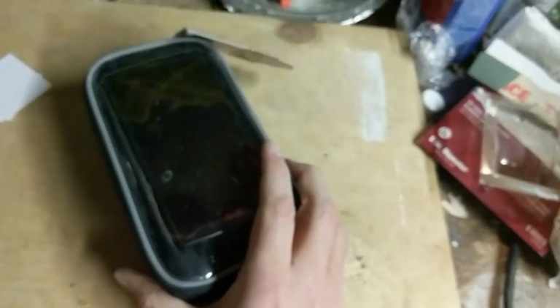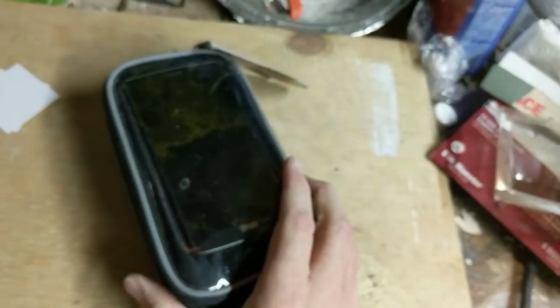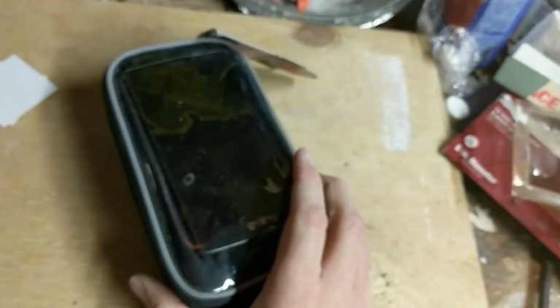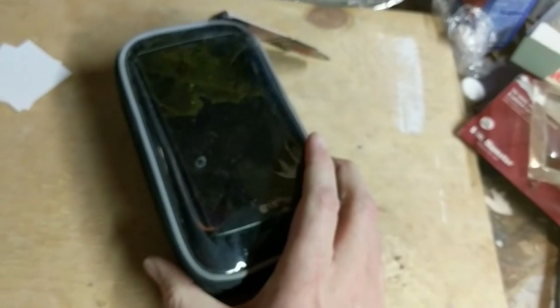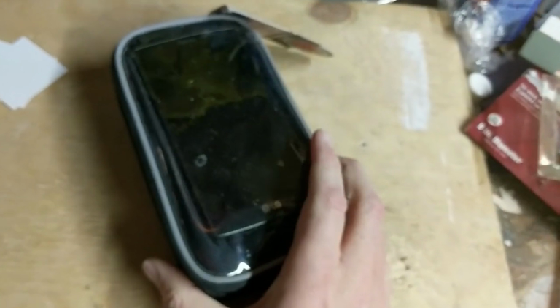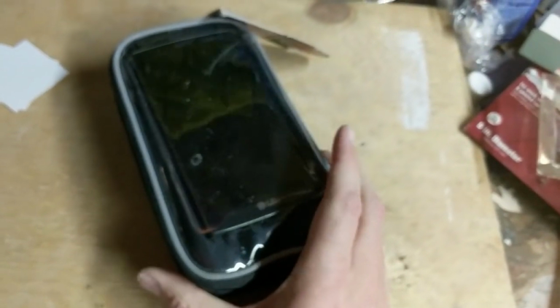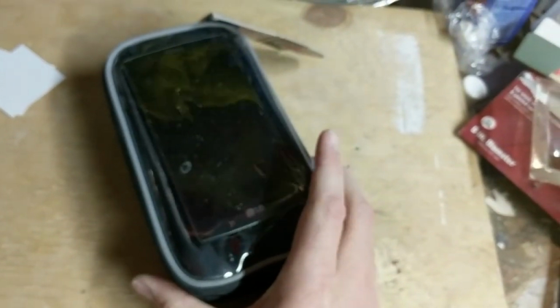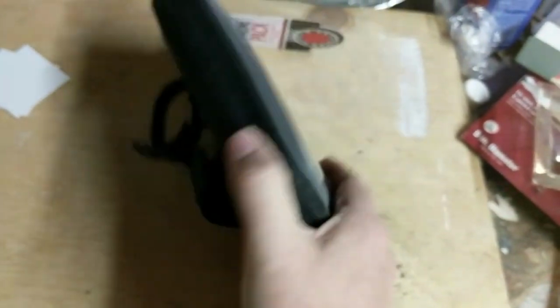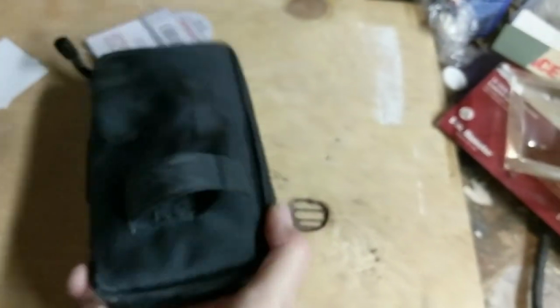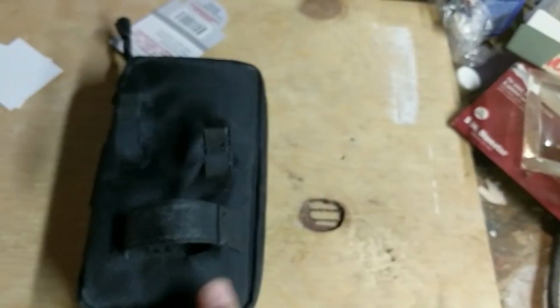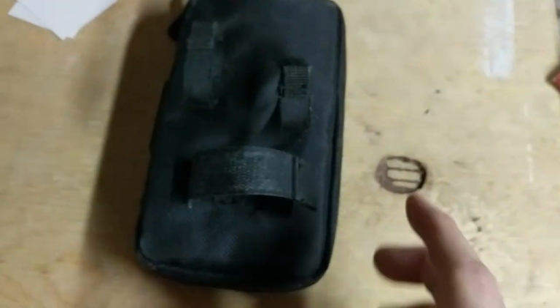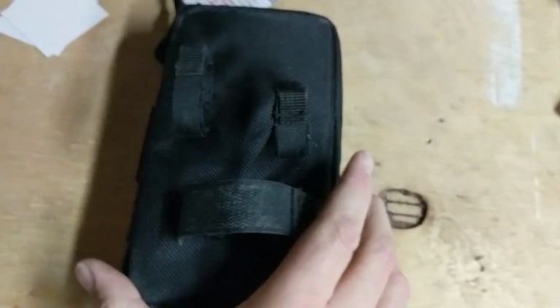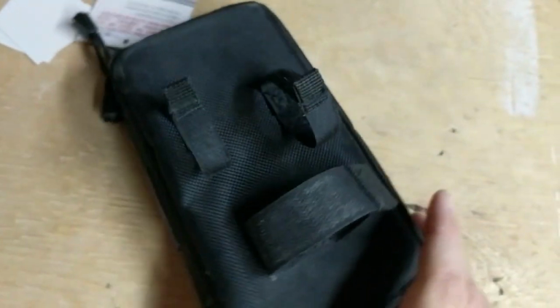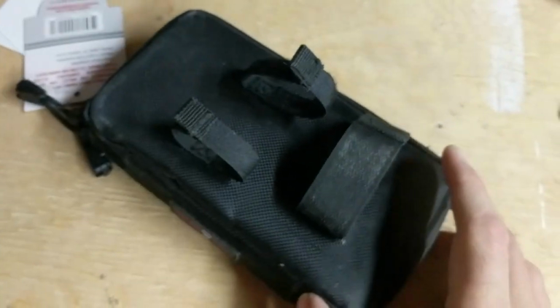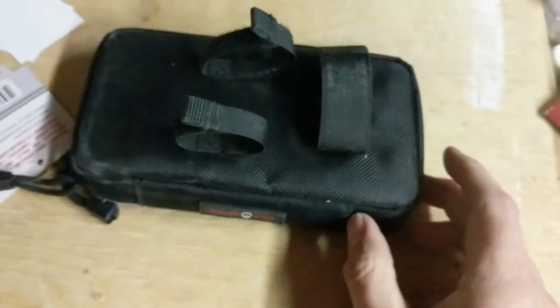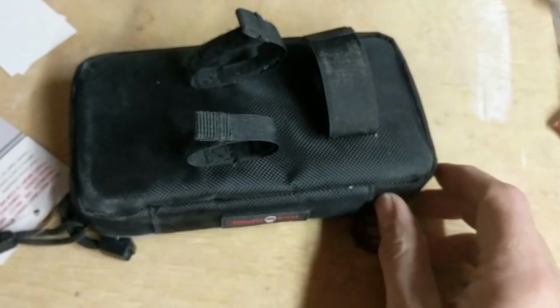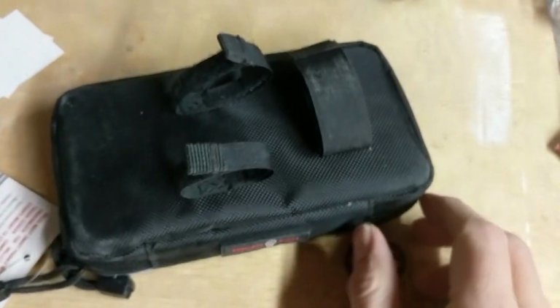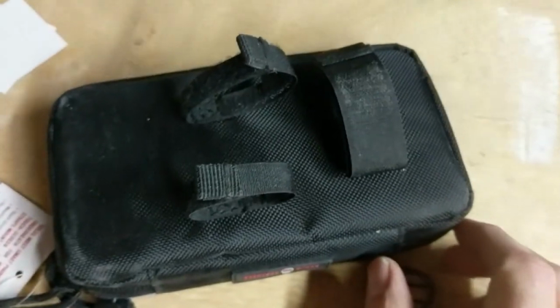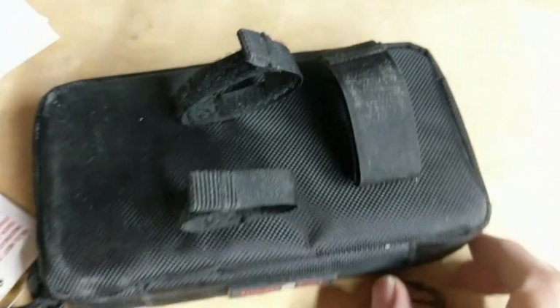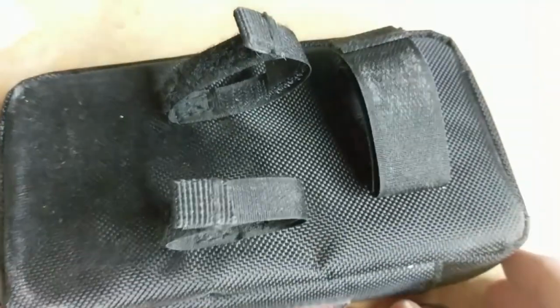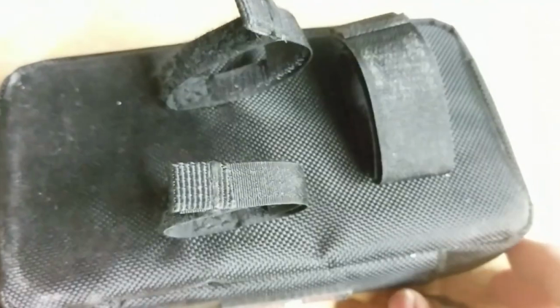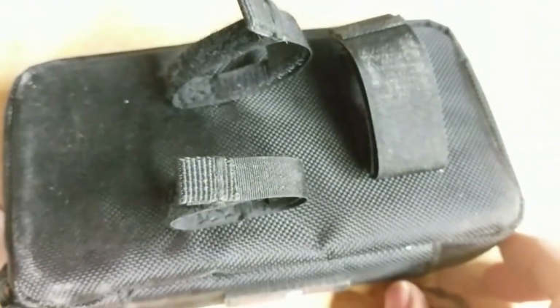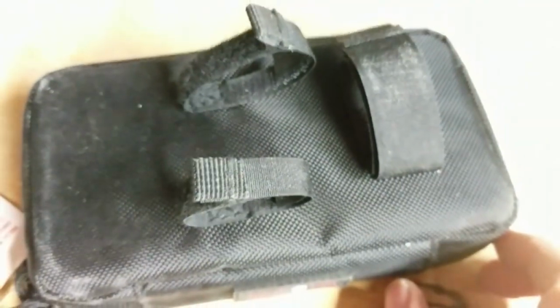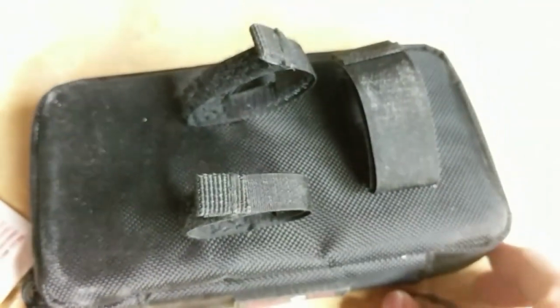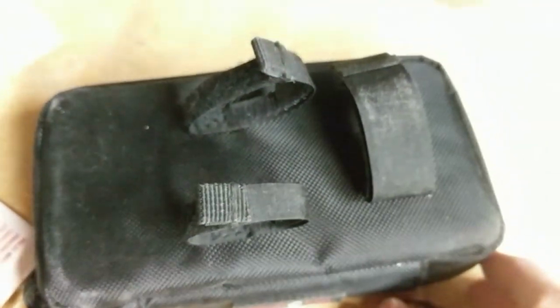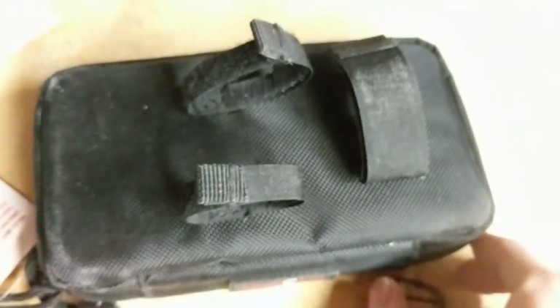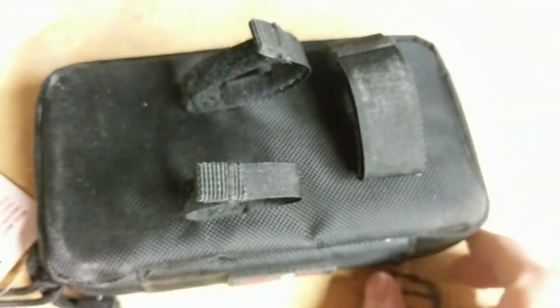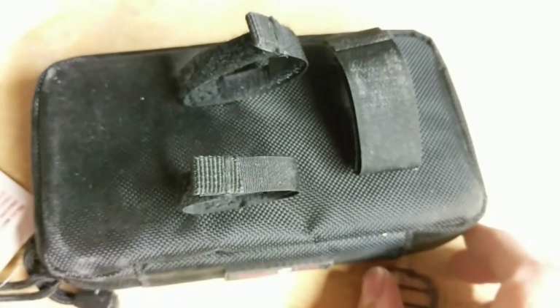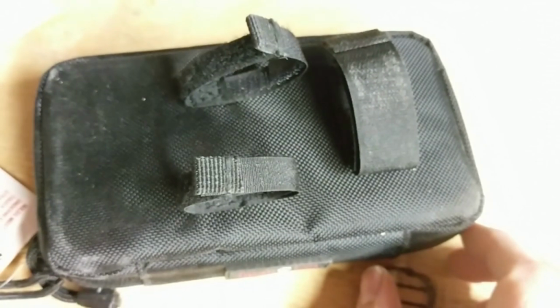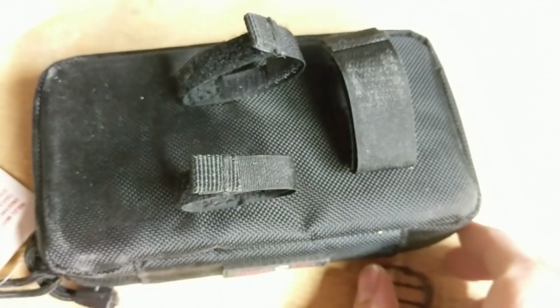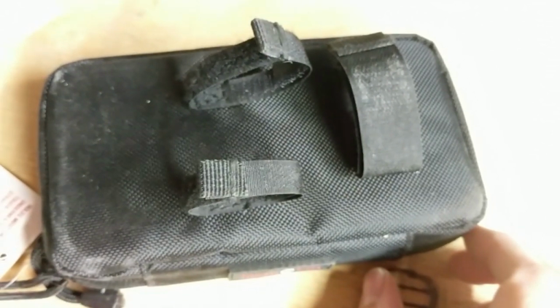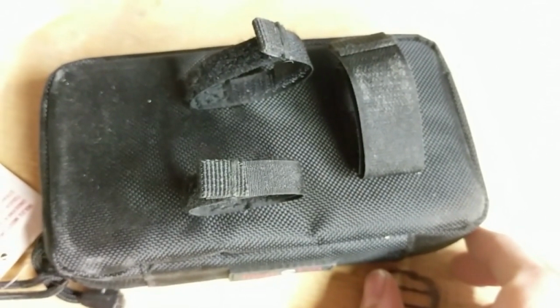The bag is fully loaded with jerky snacks and my phone. We're going to turn this bad boy over, and we will see a very simple Velcro attachment system that's going to allow us to put this bad boy bag onto the bike.